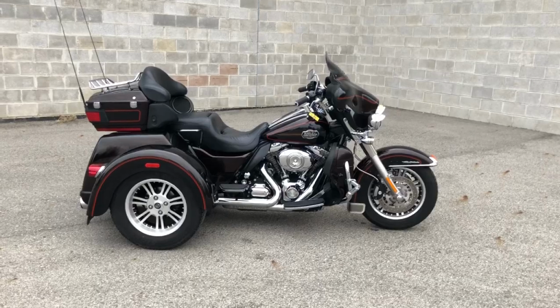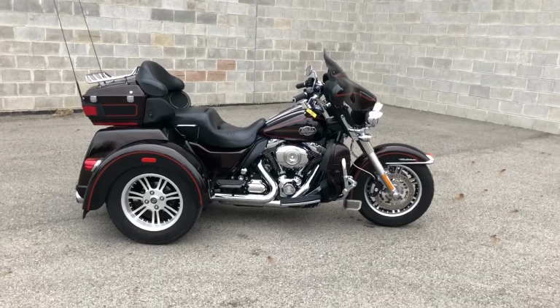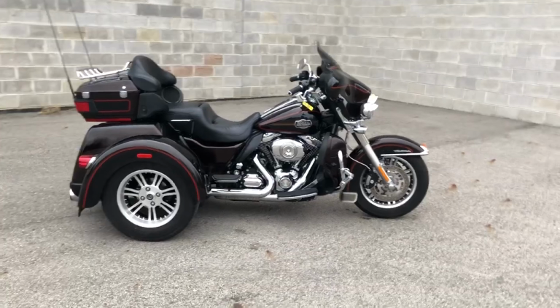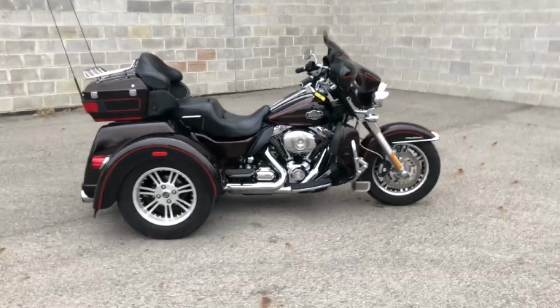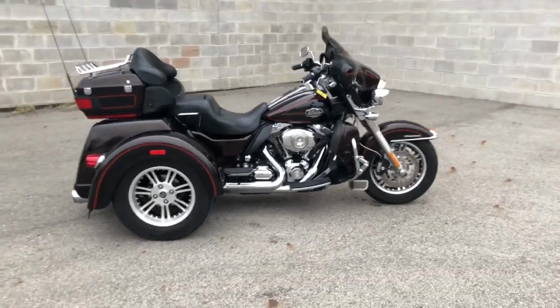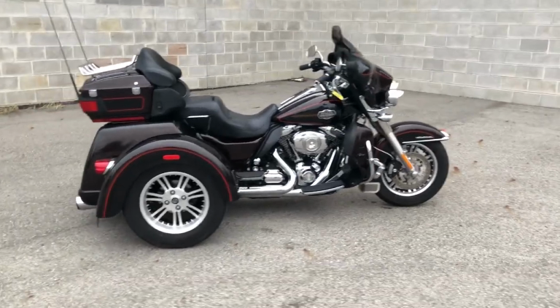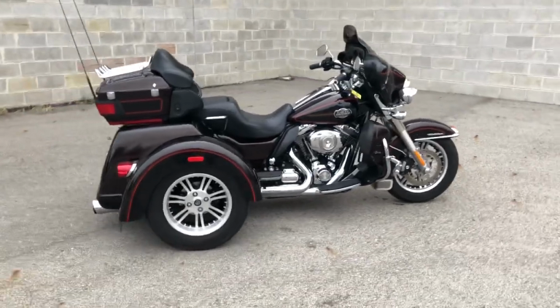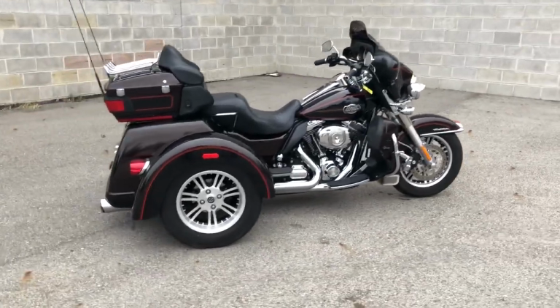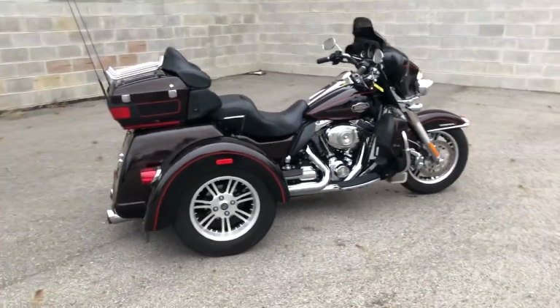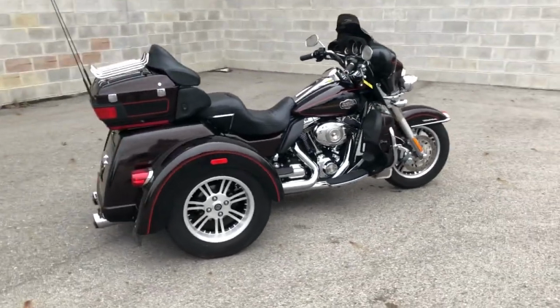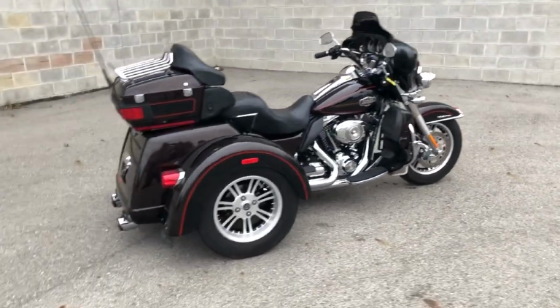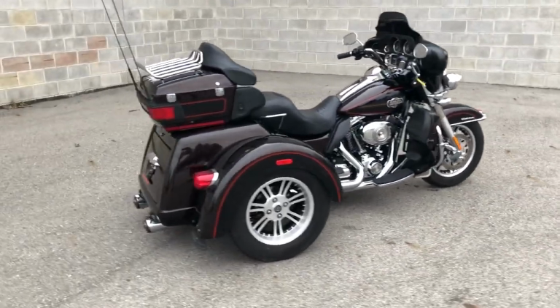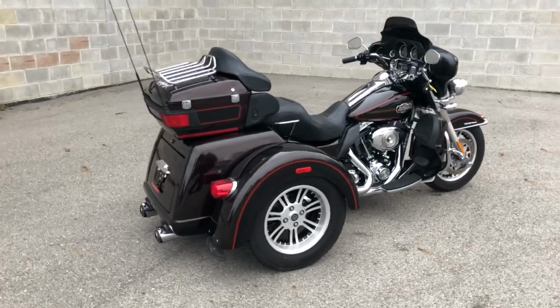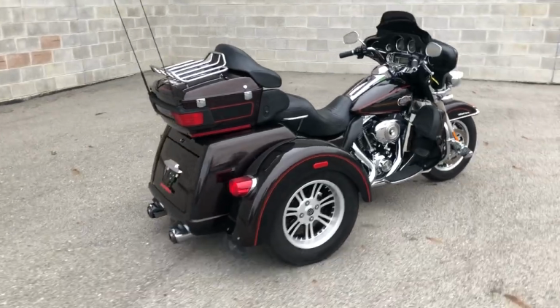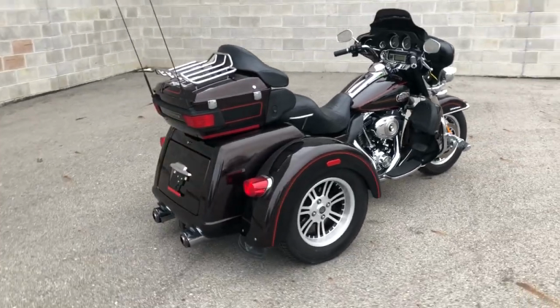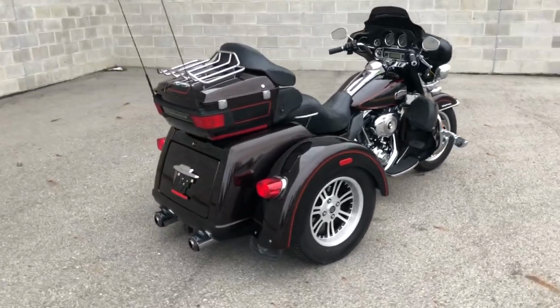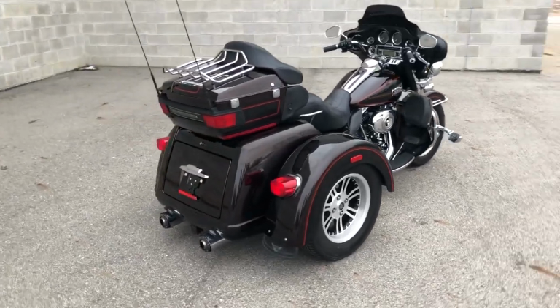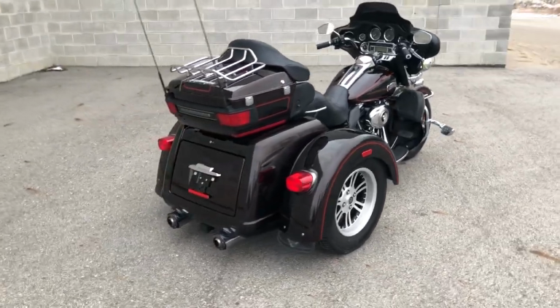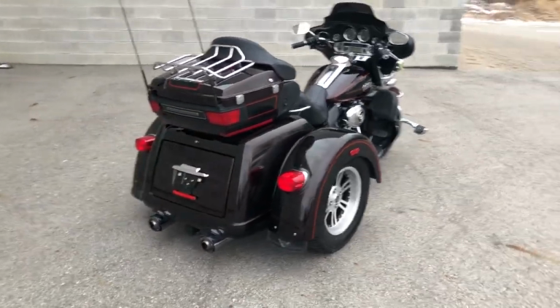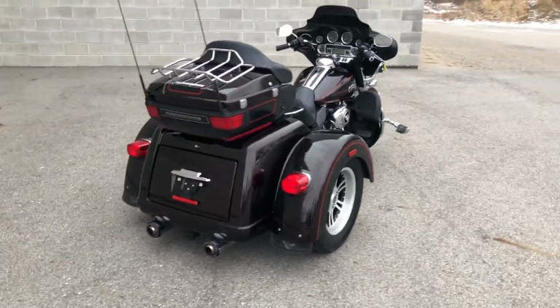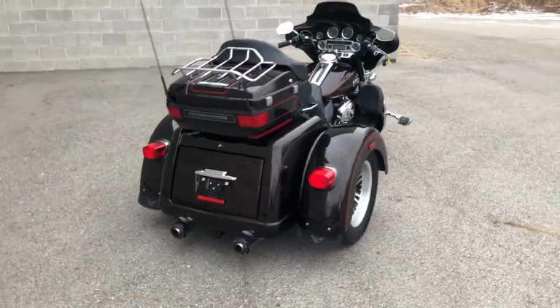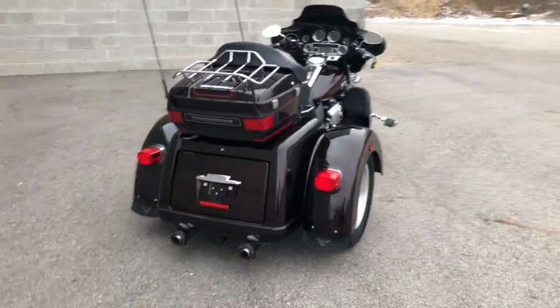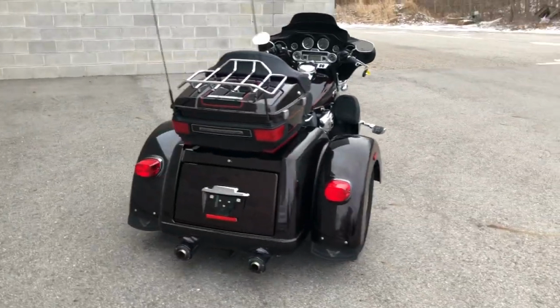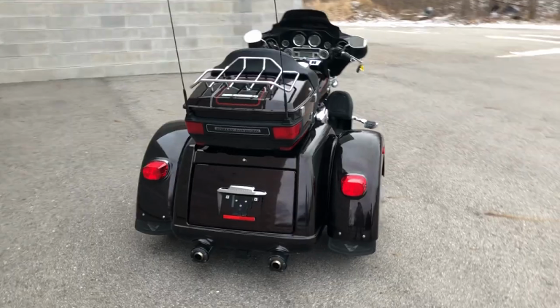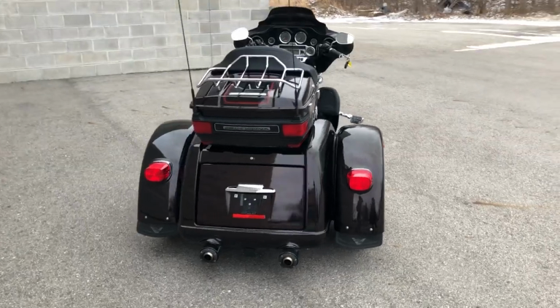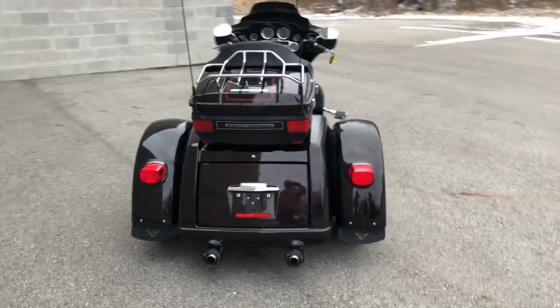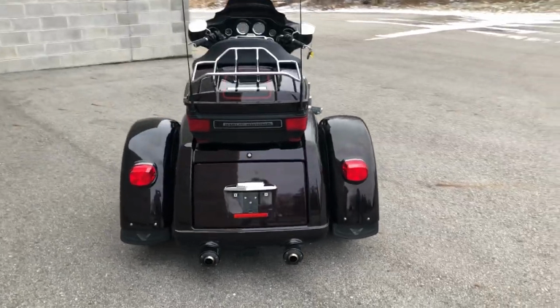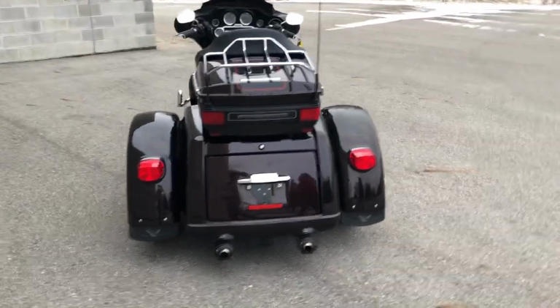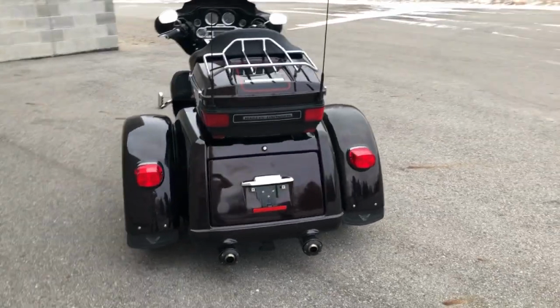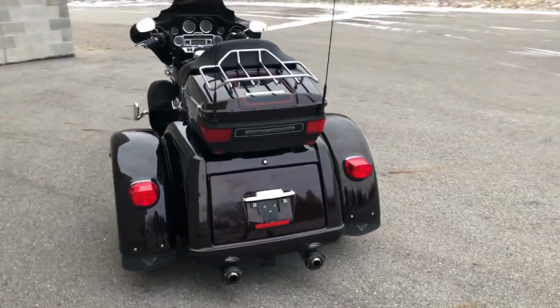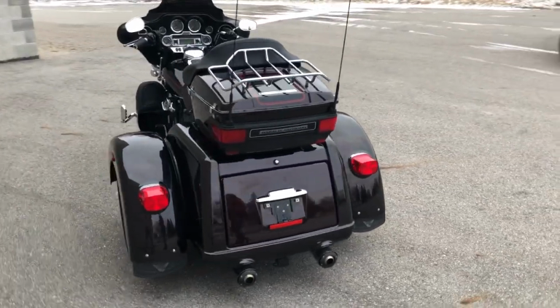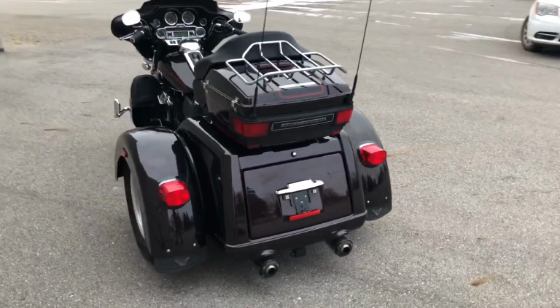Hey guys, ApprovalPowerSports.com here. We have a Harley Tri-Glide for sale with 16,241 miles. This is clean, clean, clean in the hard-to-find color — Merlot in vivid black, two-tone paint.